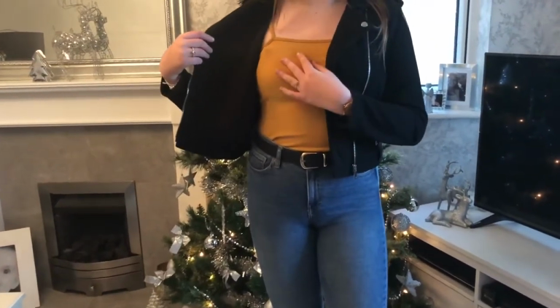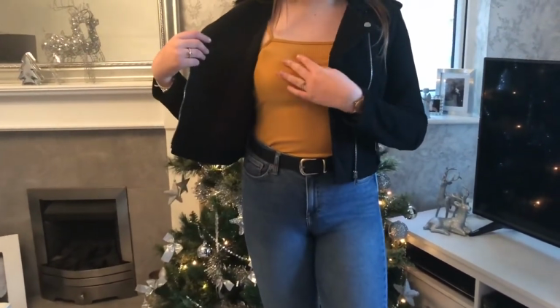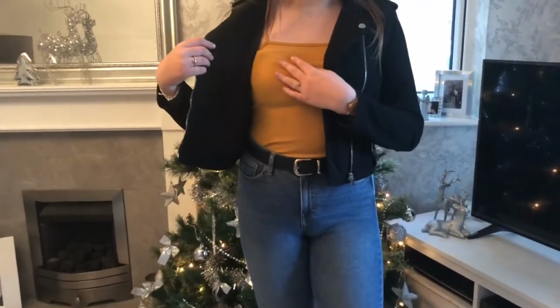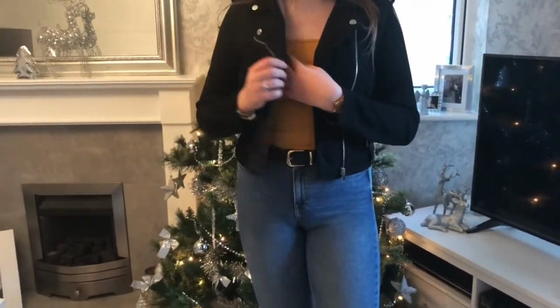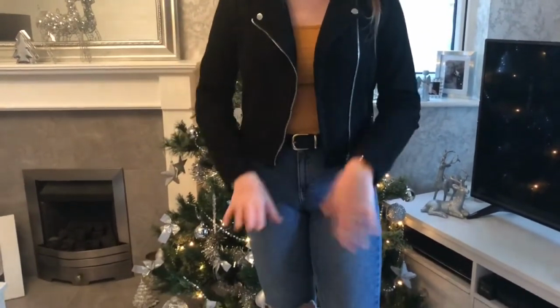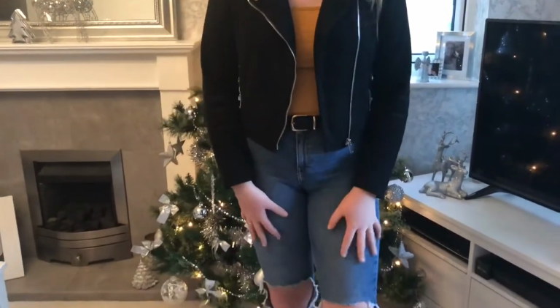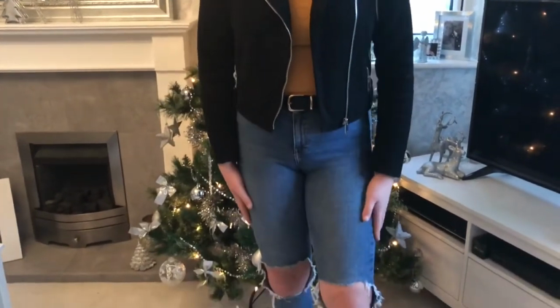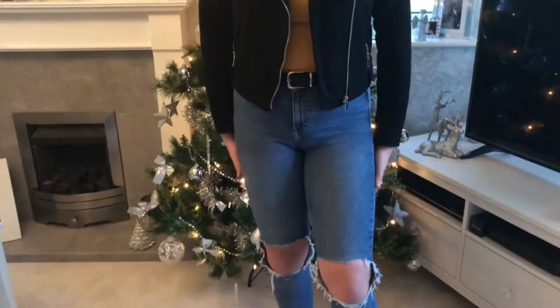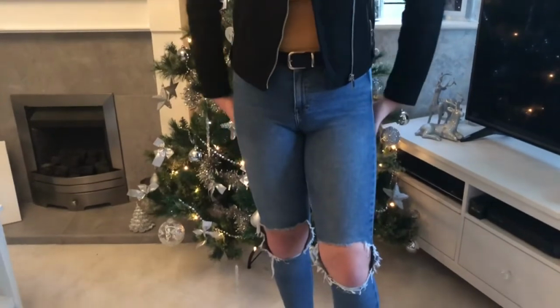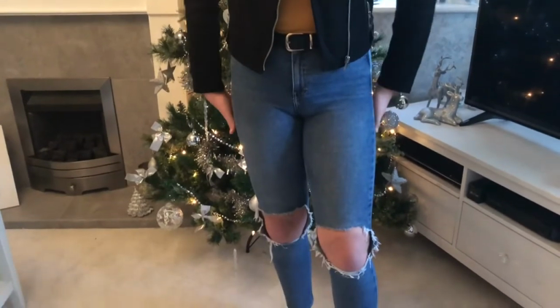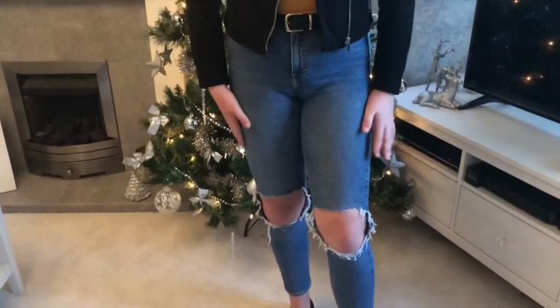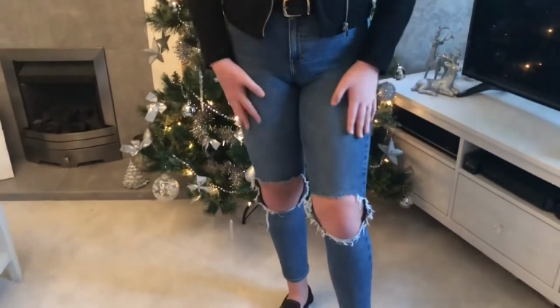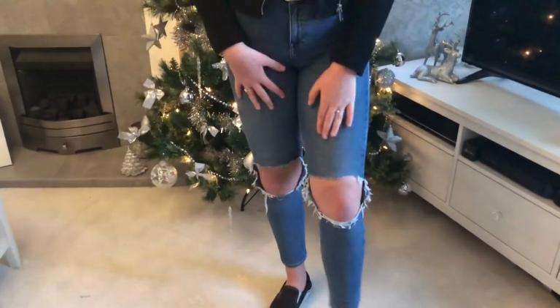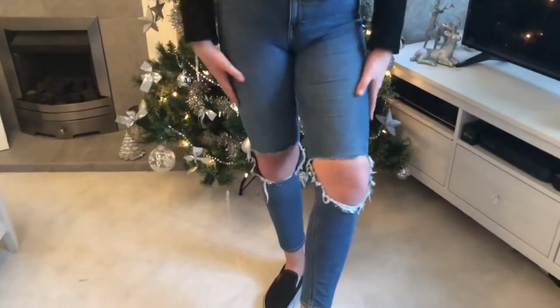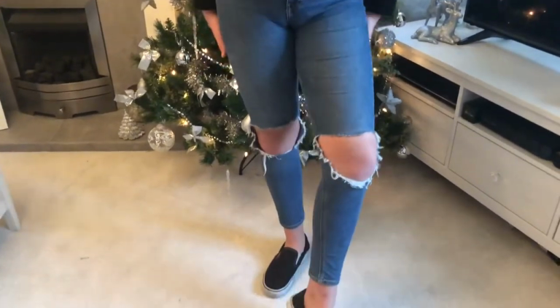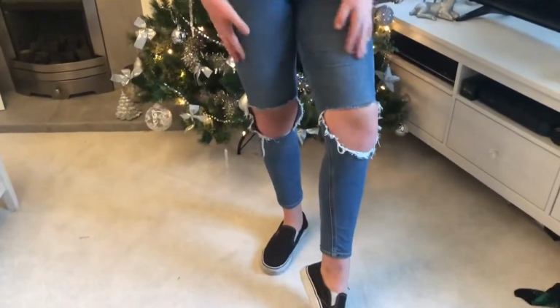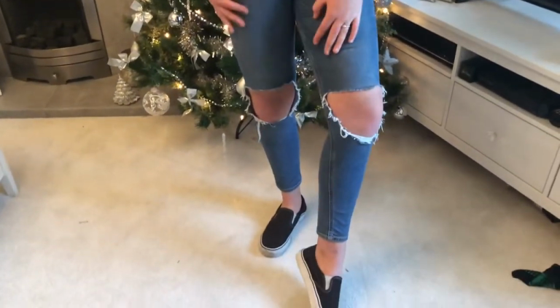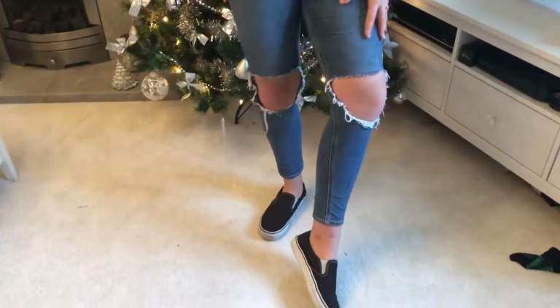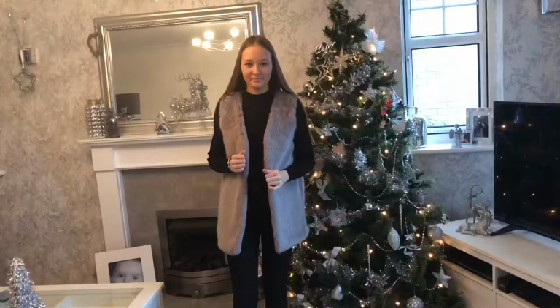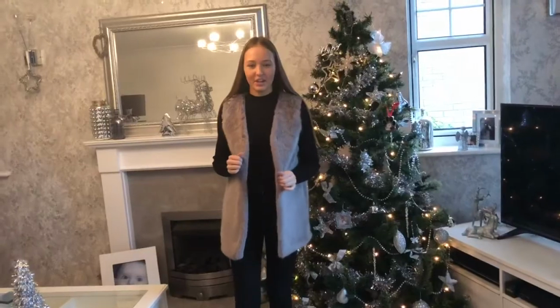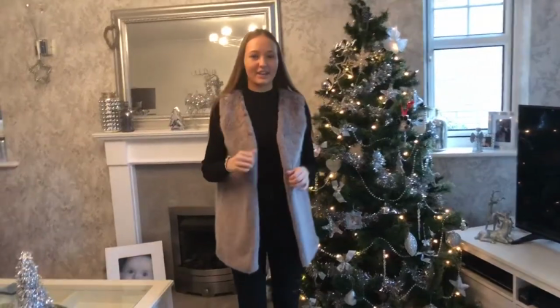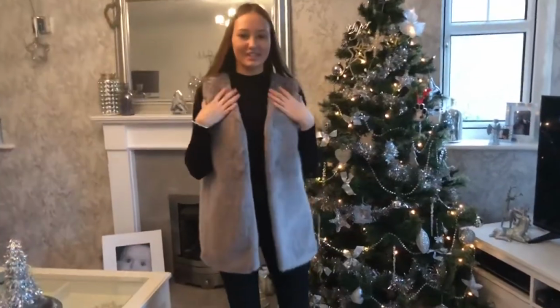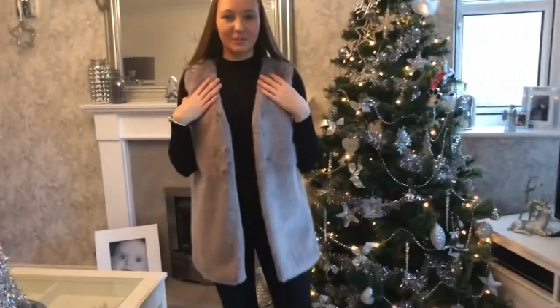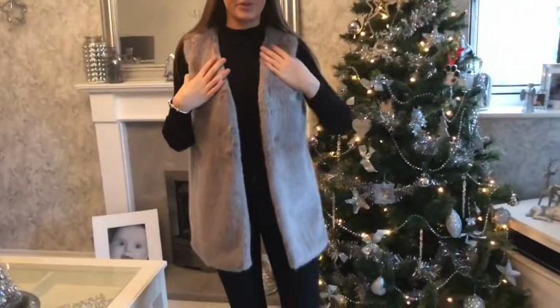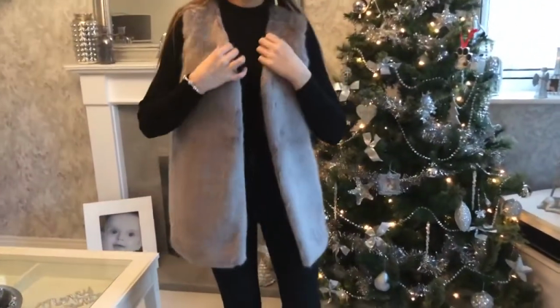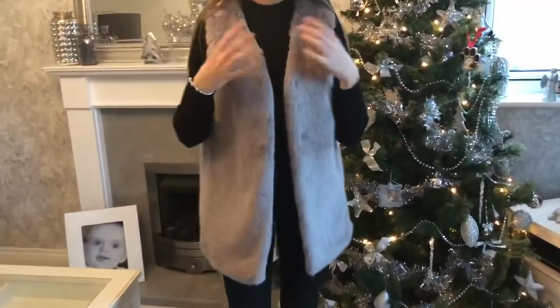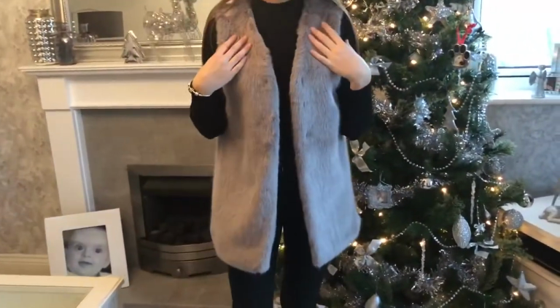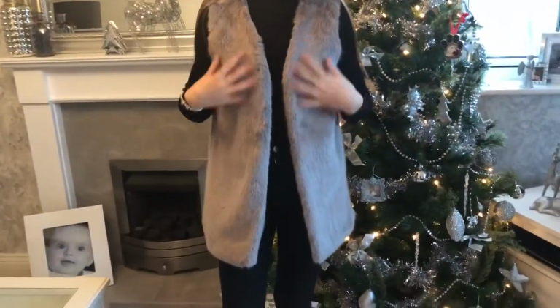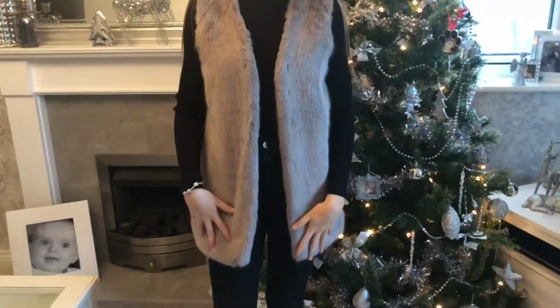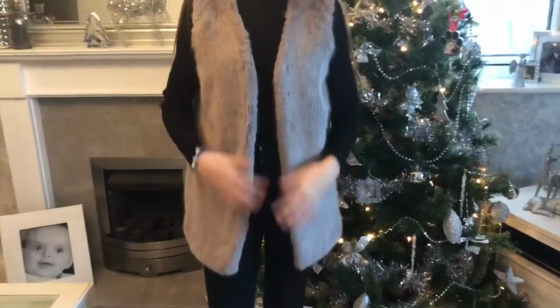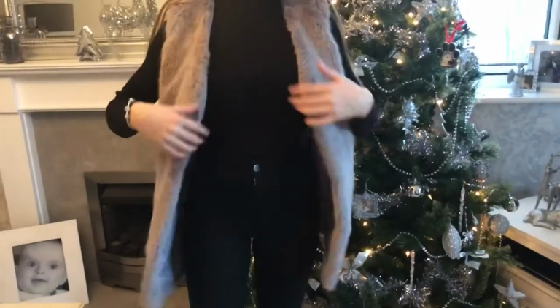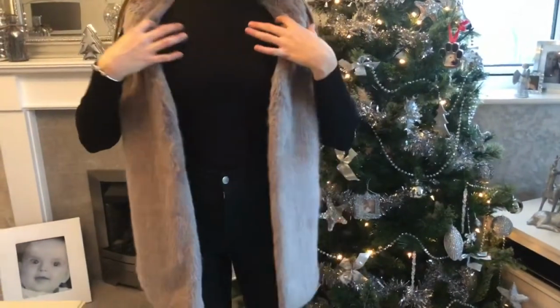Outfit number three — I've got my black Primark suede jacket, so affordable. Next I've got the PrettyLittleThing mustard bodysuit, then my Topshop Jamie jeans with two rips, and again I've got my black and white slip-on Vans.